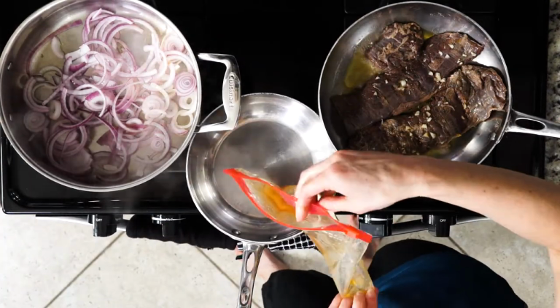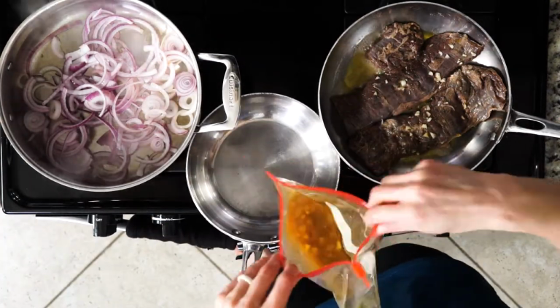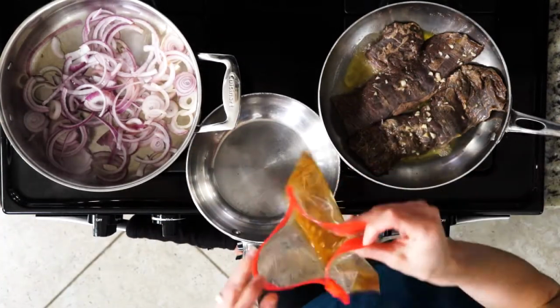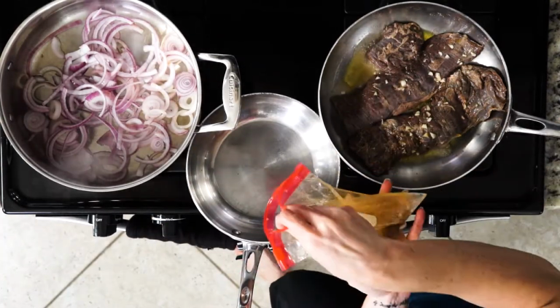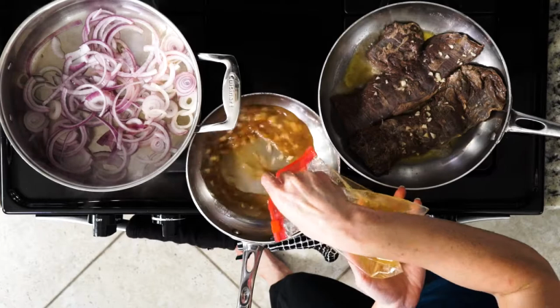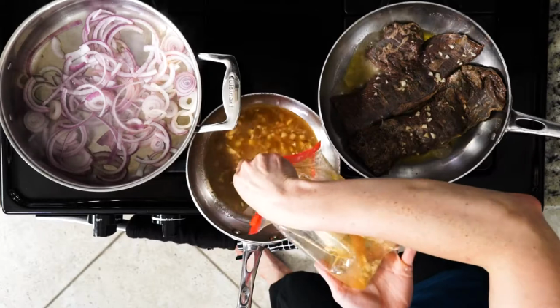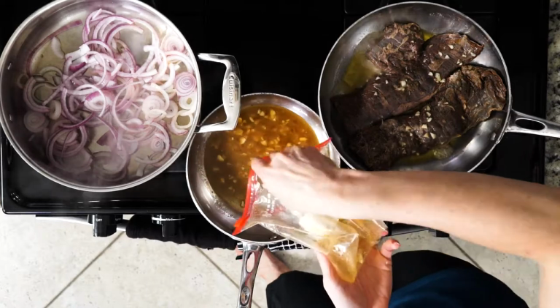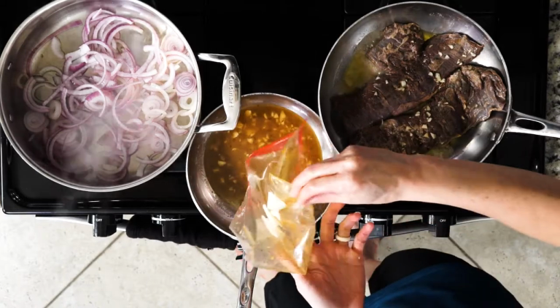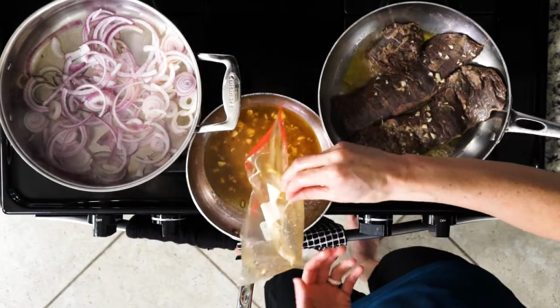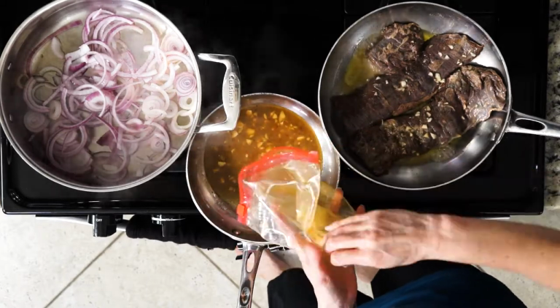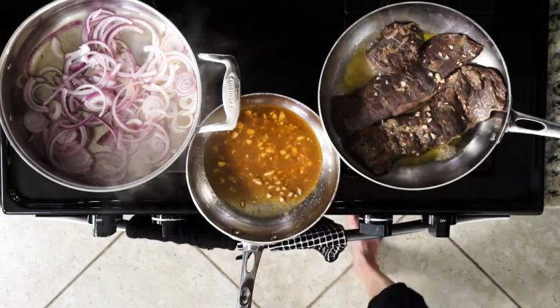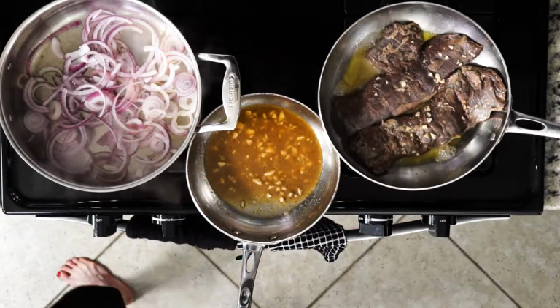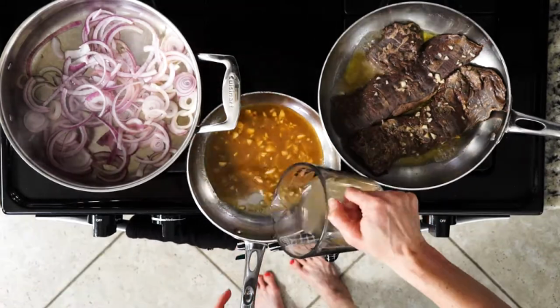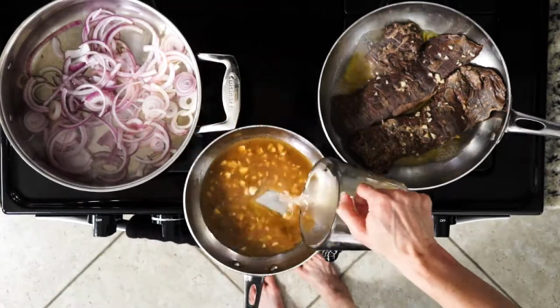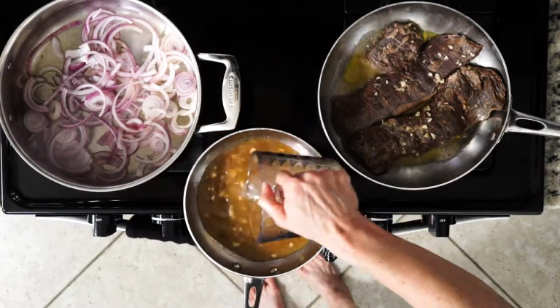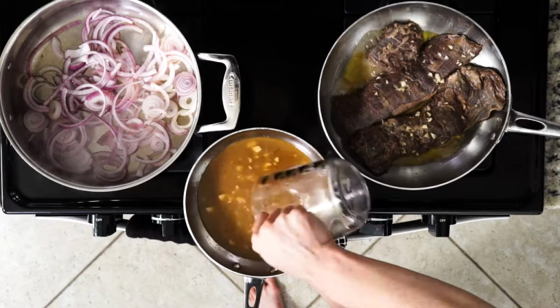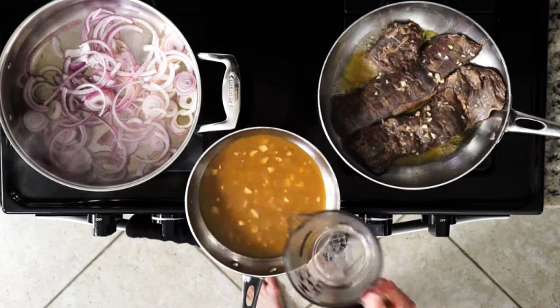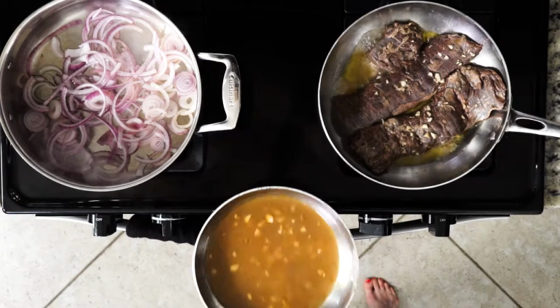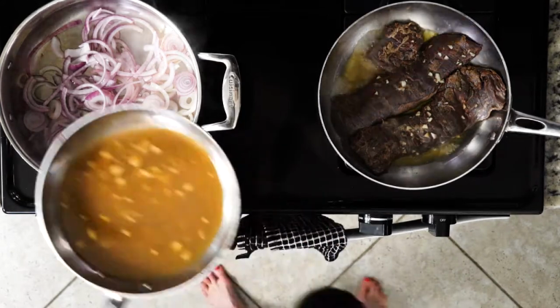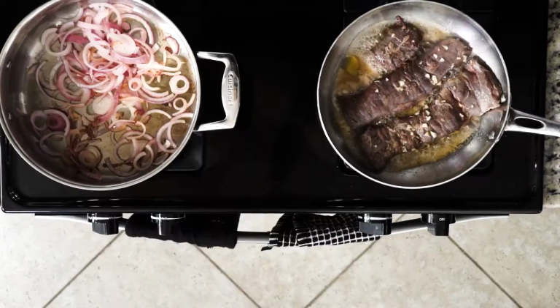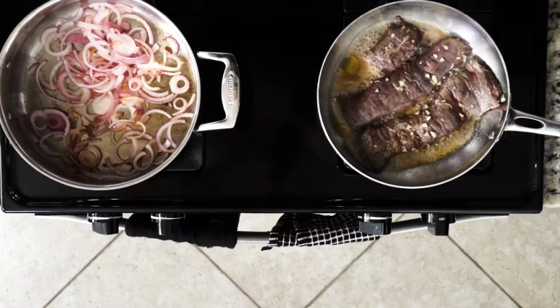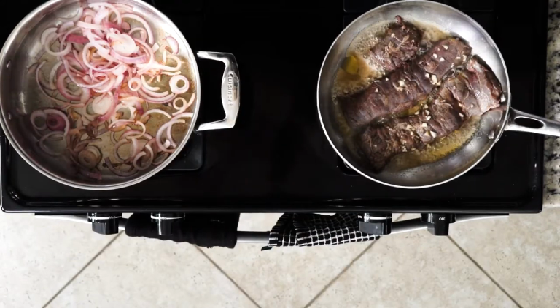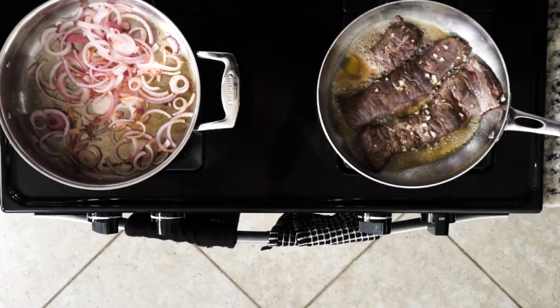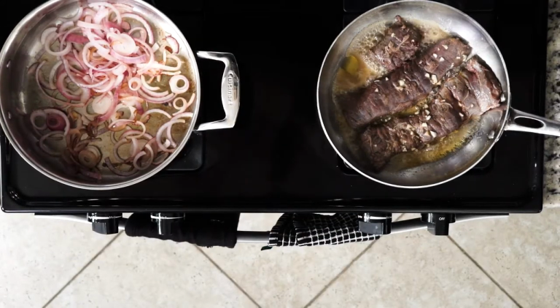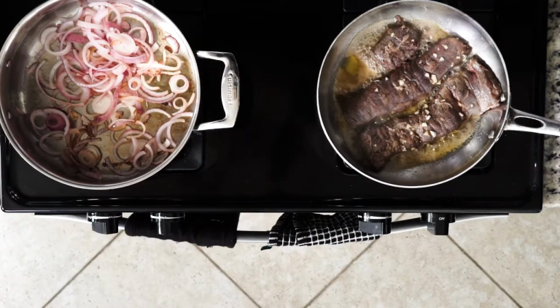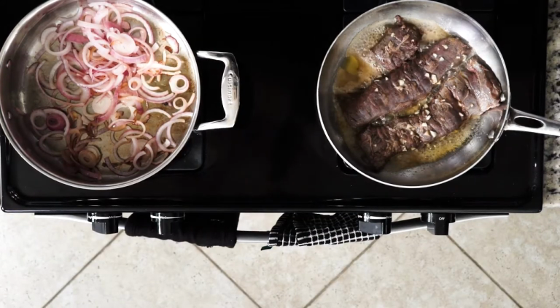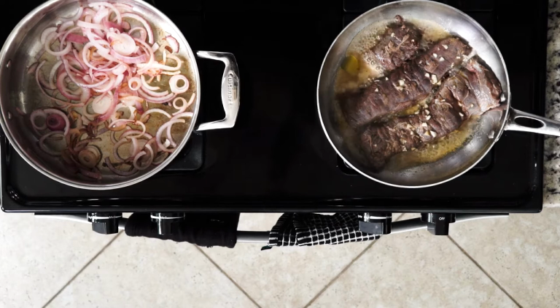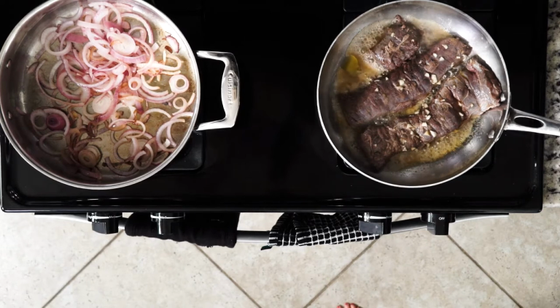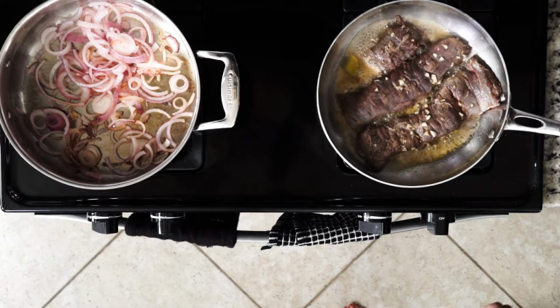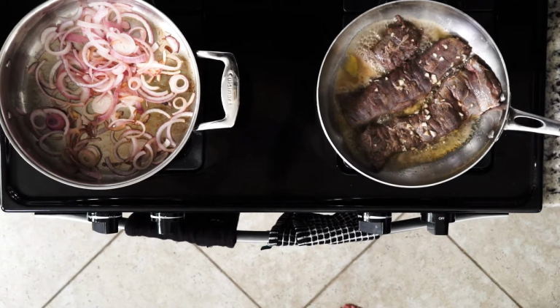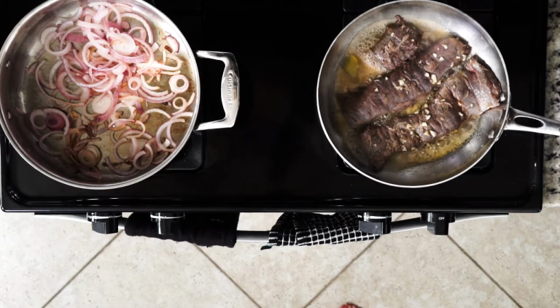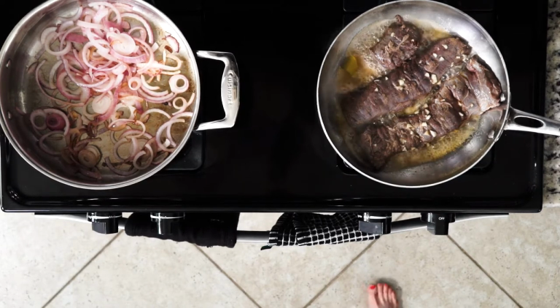While the steak is cooking, pour the leftover marinade into a small pan and add the water and apple cider vinegar. Simmer all of it together for about five minutes — you can go a little longer. Simmer means you want small bubbles forming on the top, but not a big rolling boil.